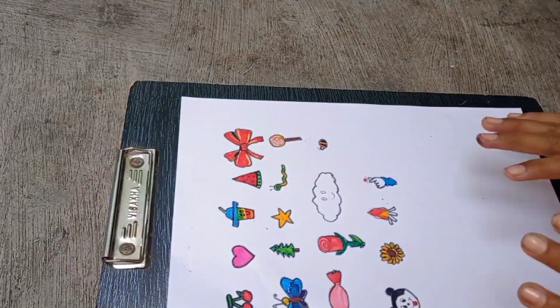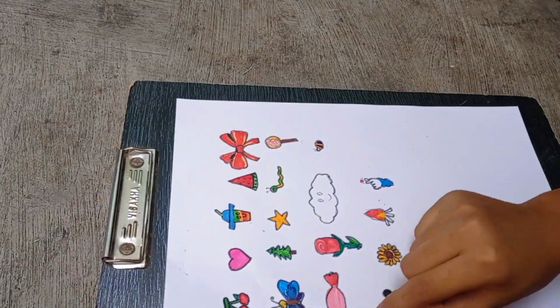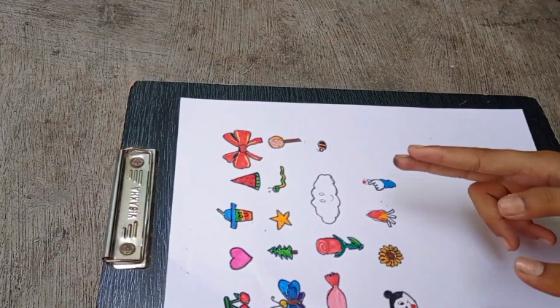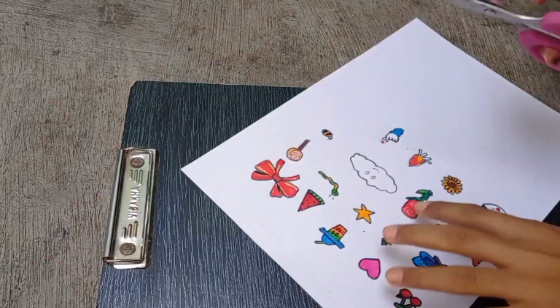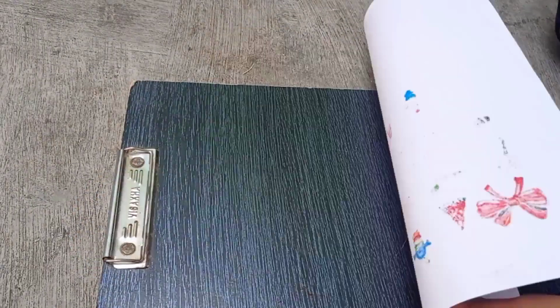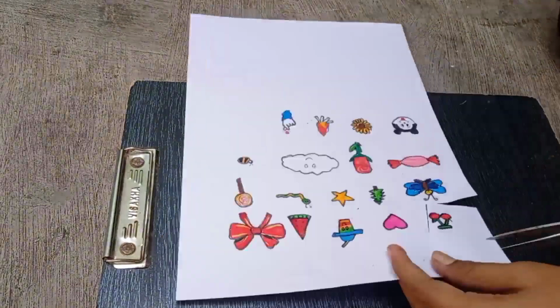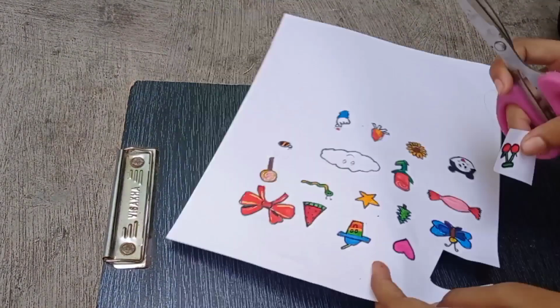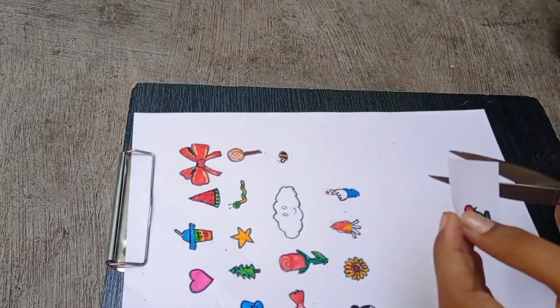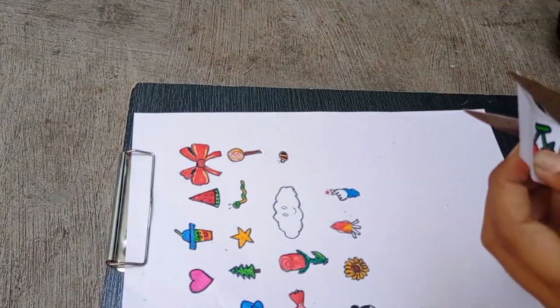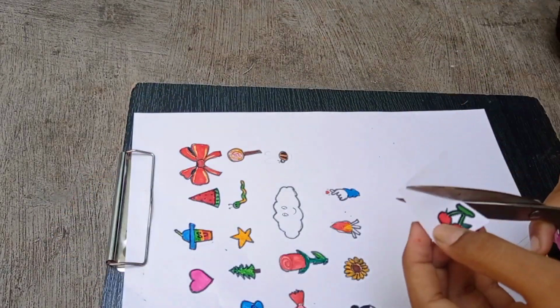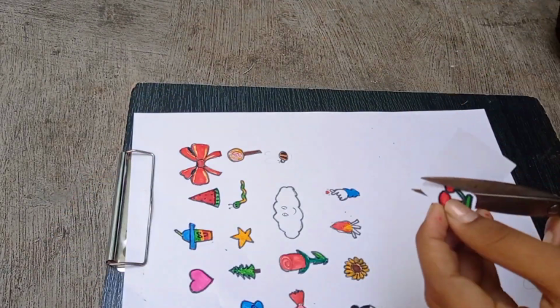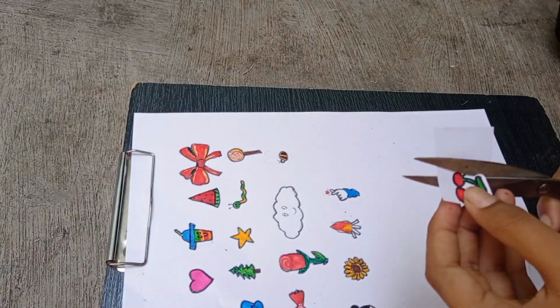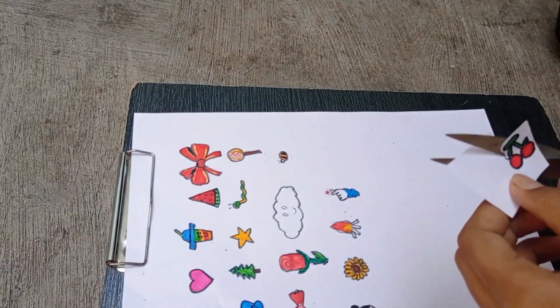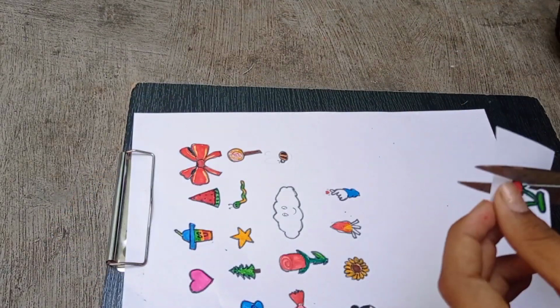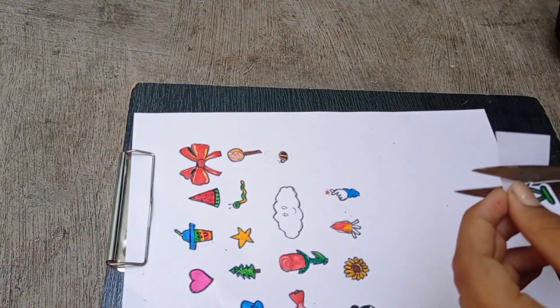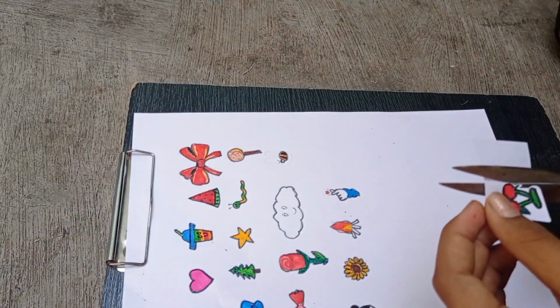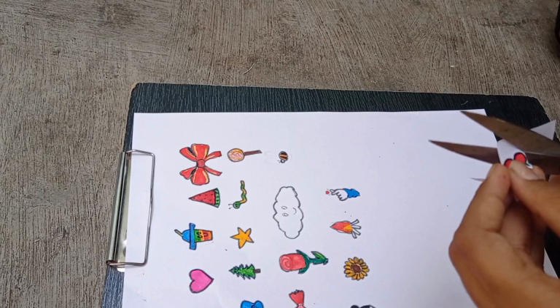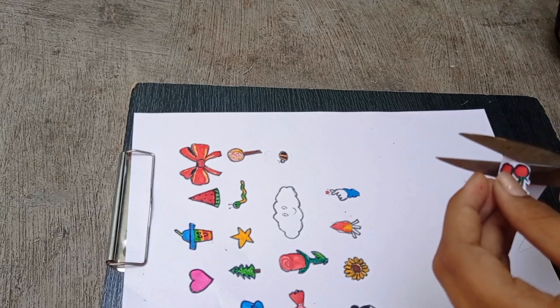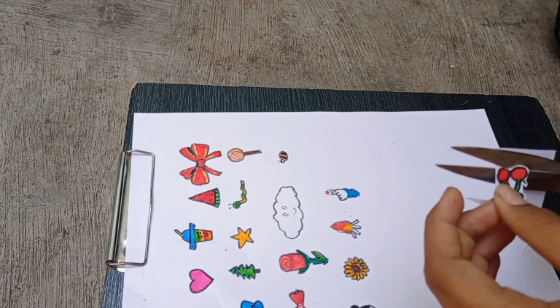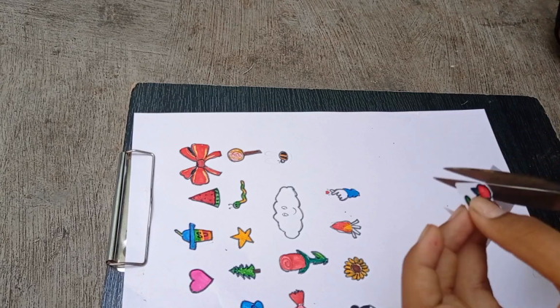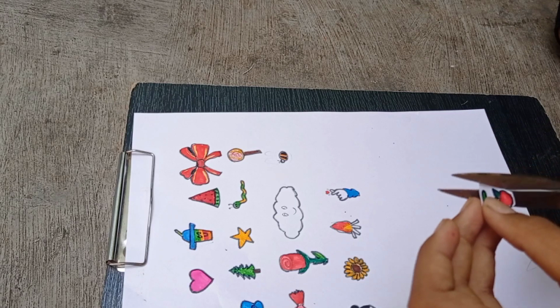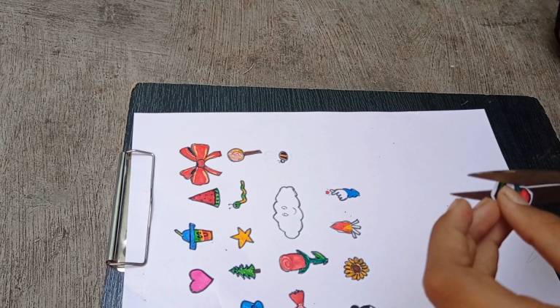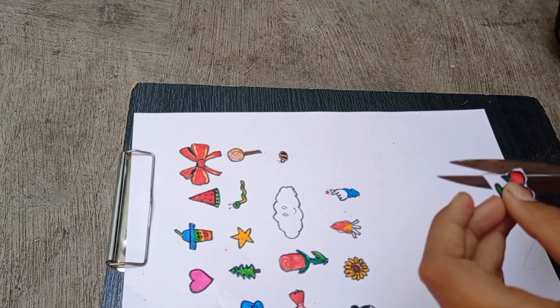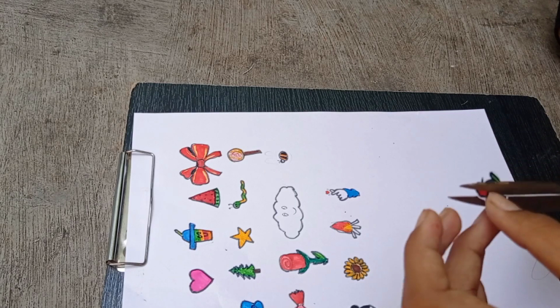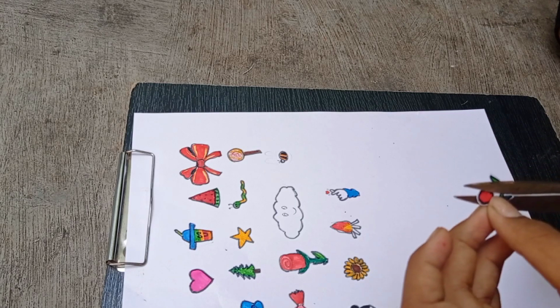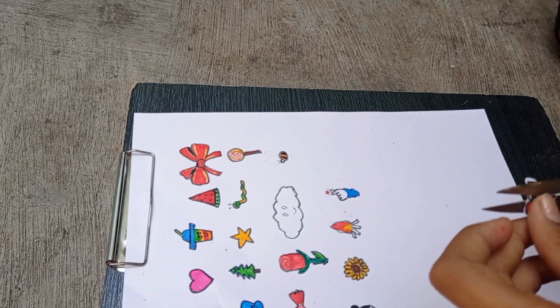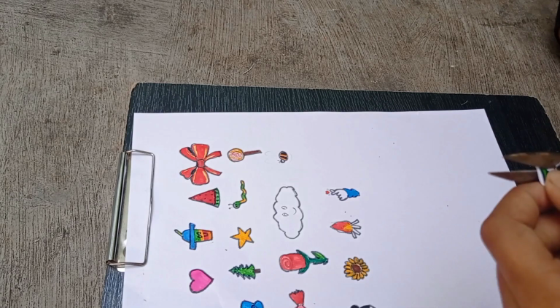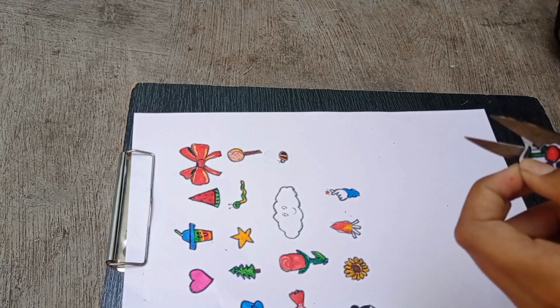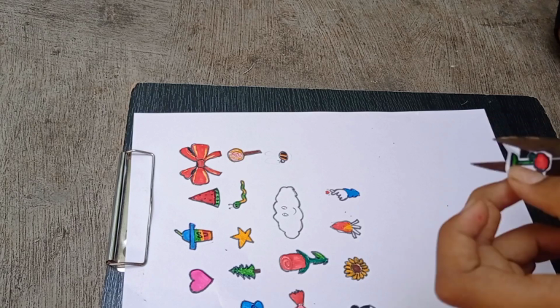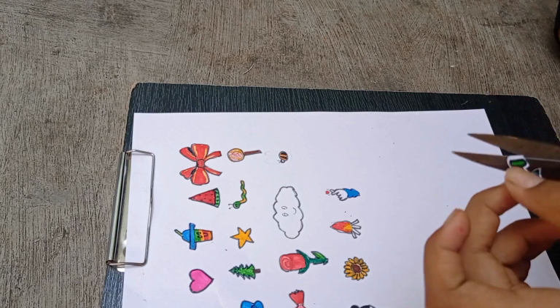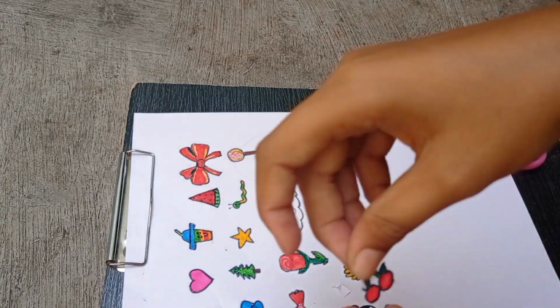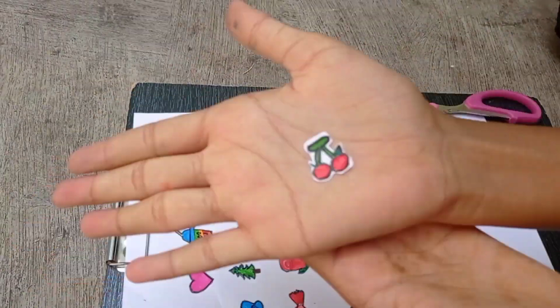We will cut the leaves. We will cut a layer on the outer layer. We will cut them all.